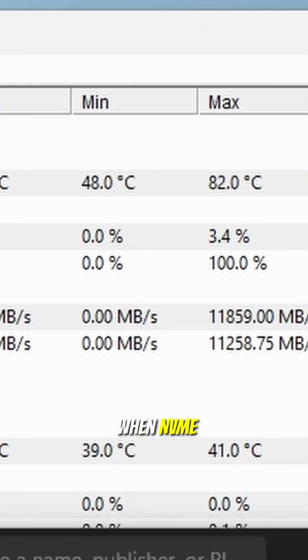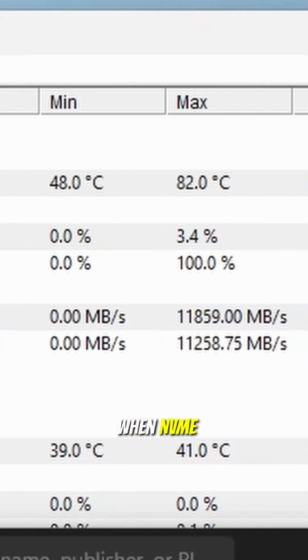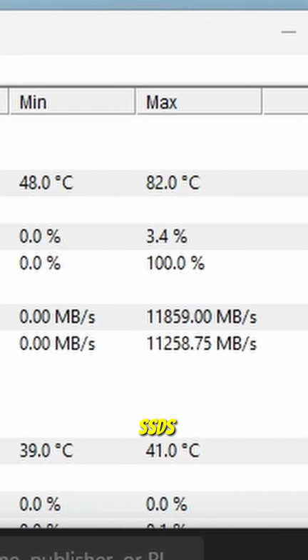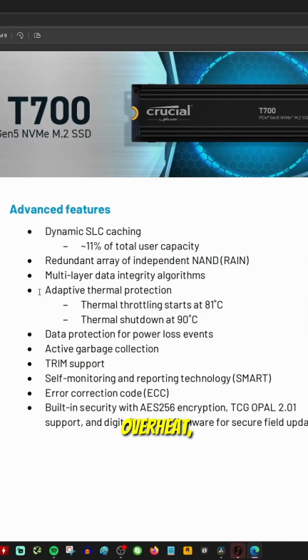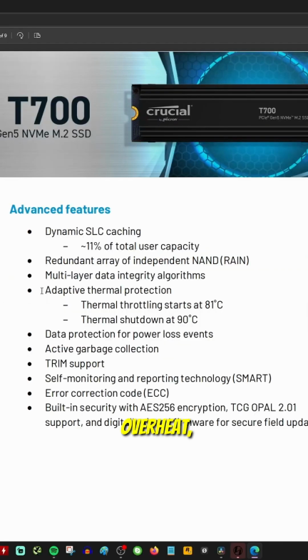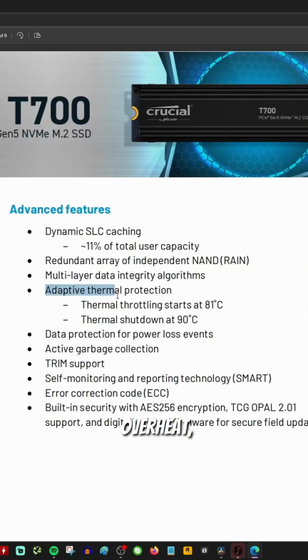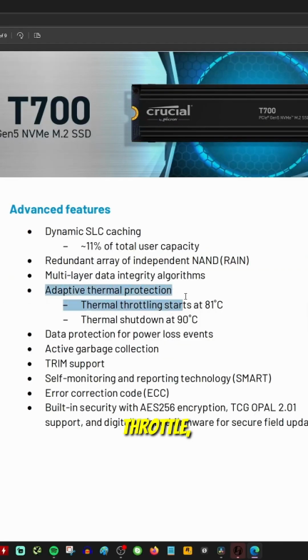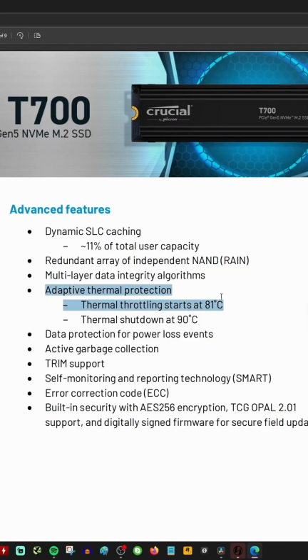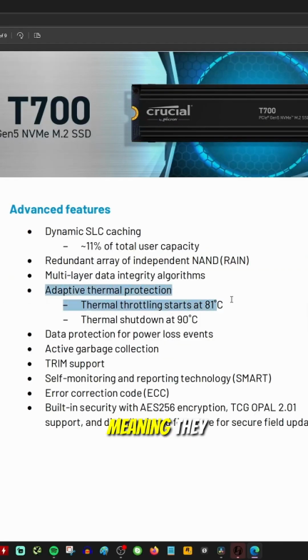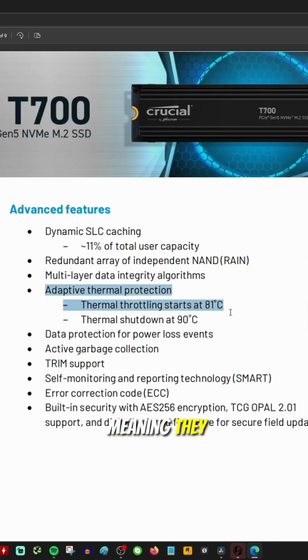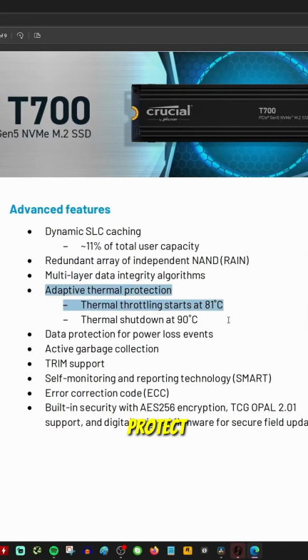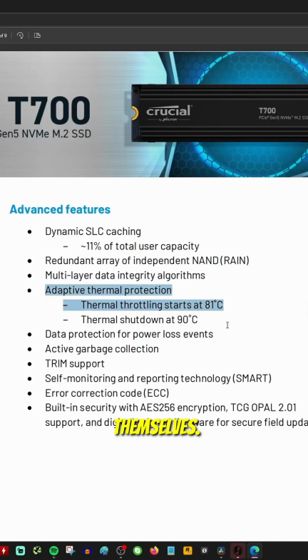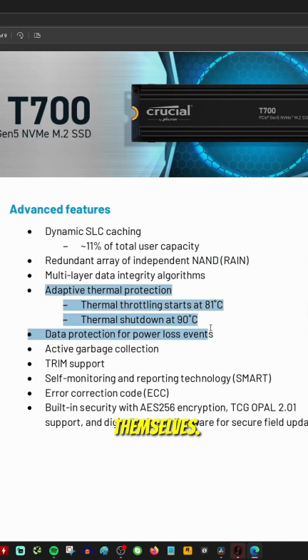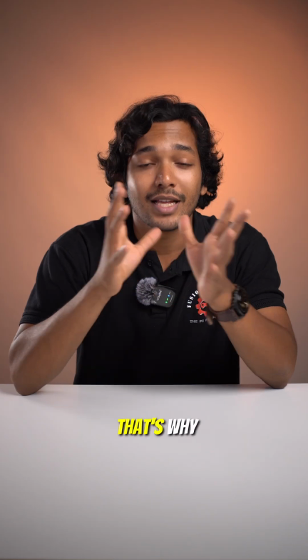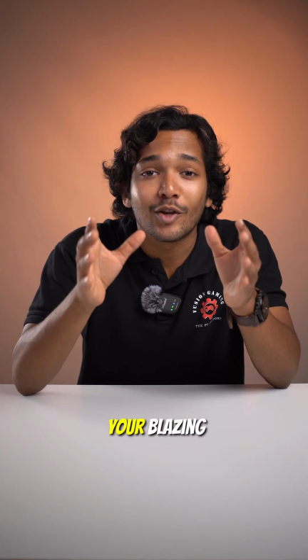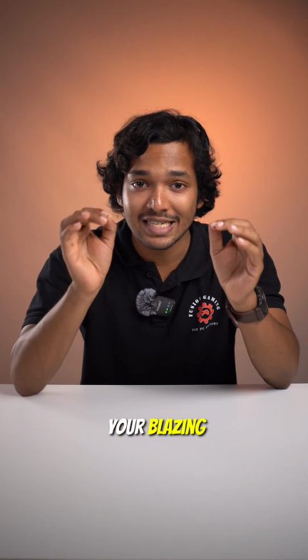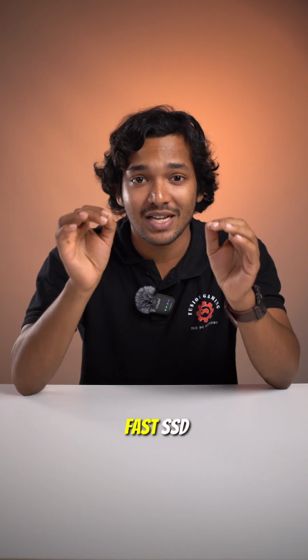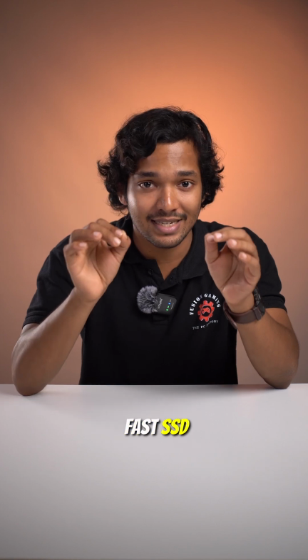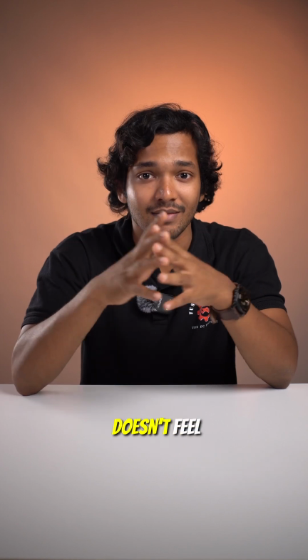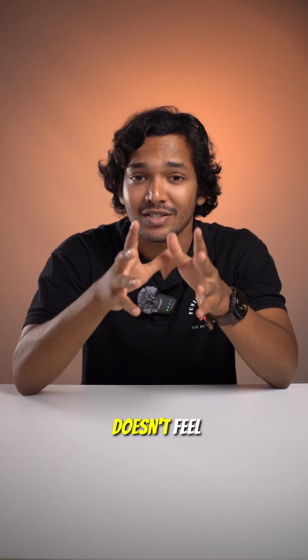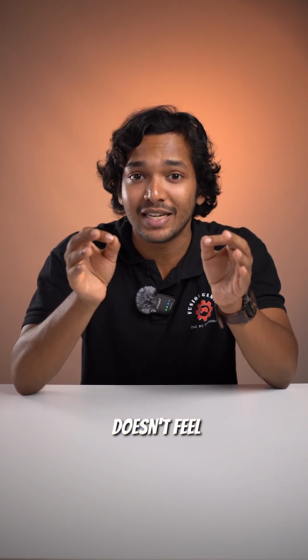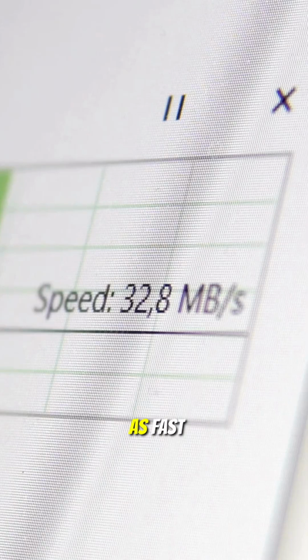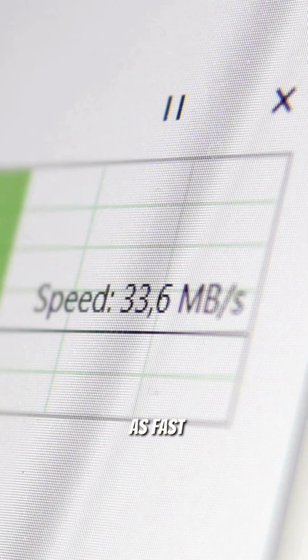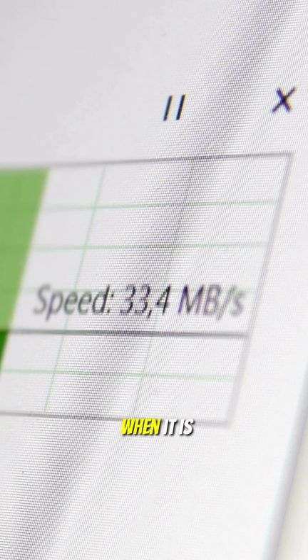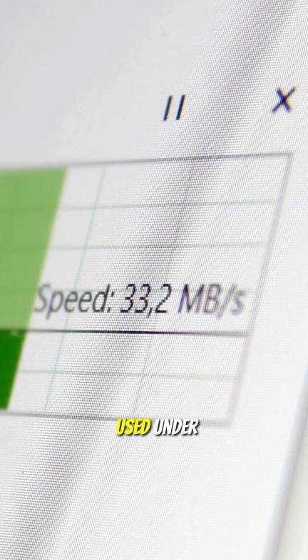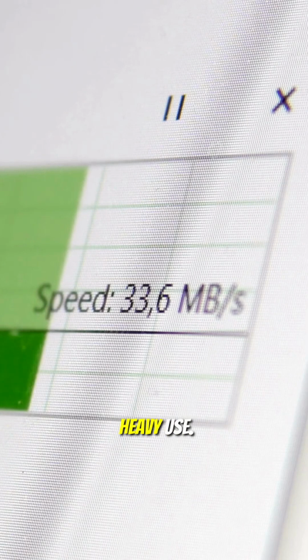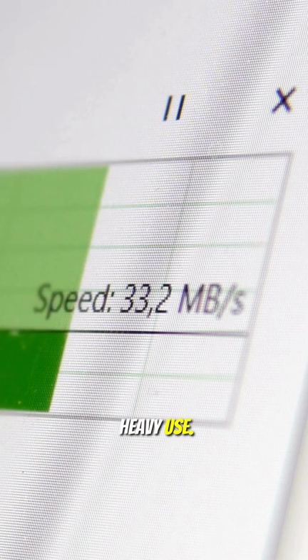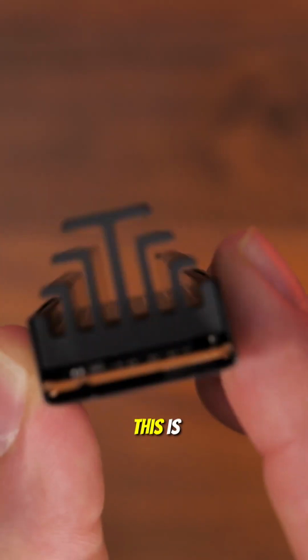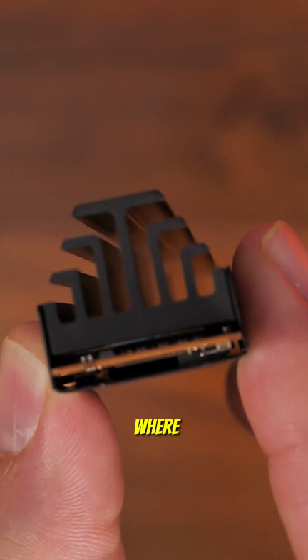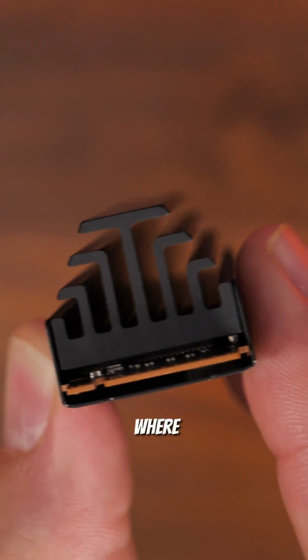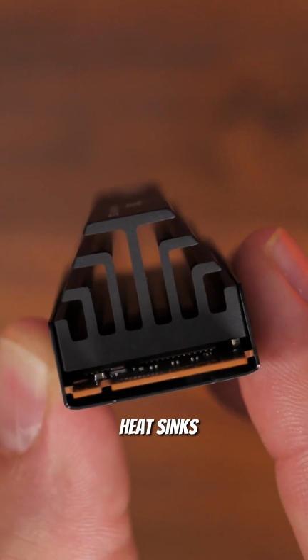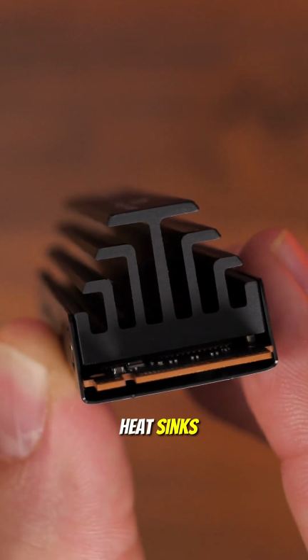When NVMe SSDs overheat, they throttle — meaning they protect themselves. That's why your blazing fast SSD doesn't feel as fast under heavy use. This is where heatsinks come in.